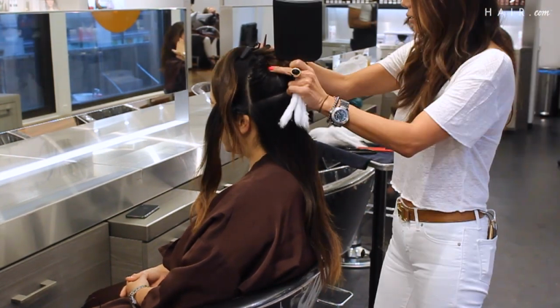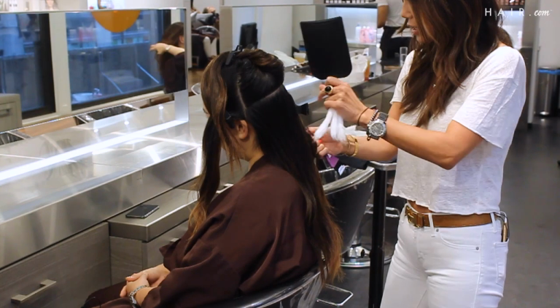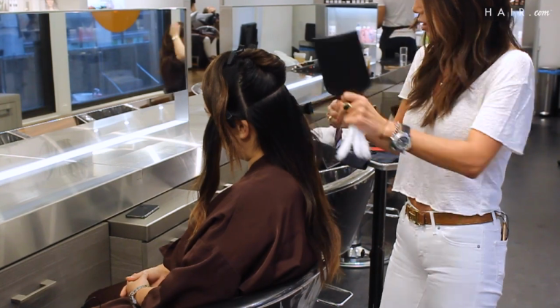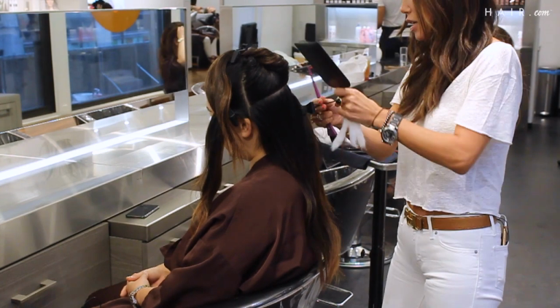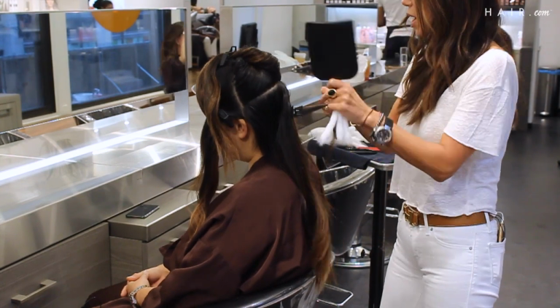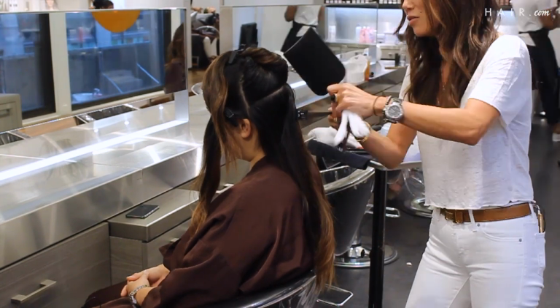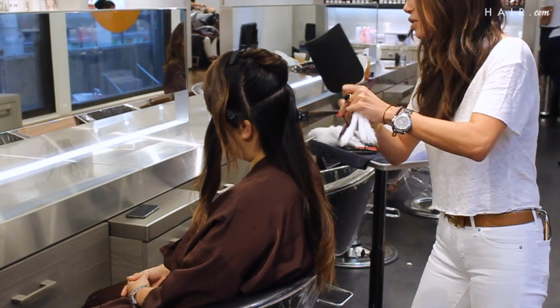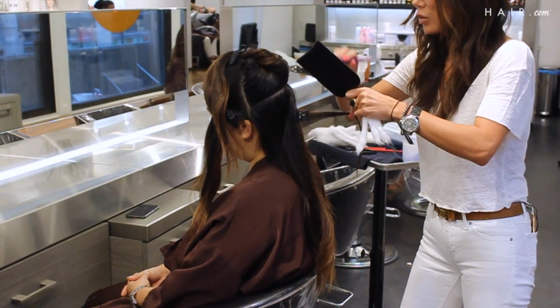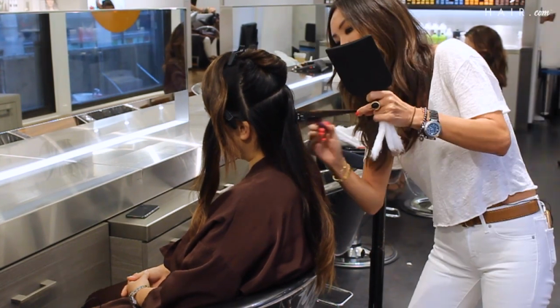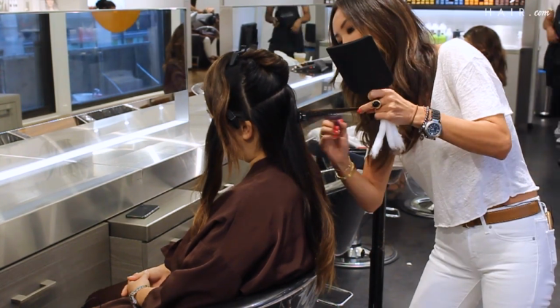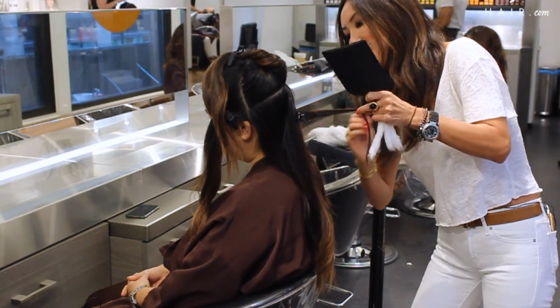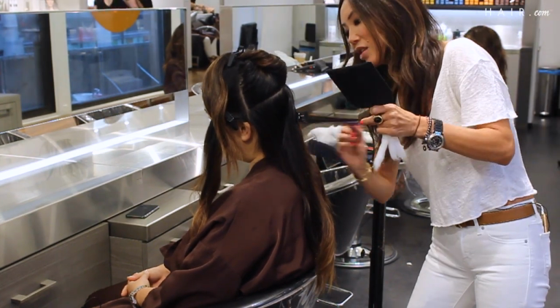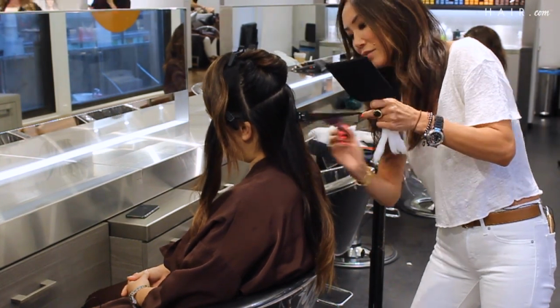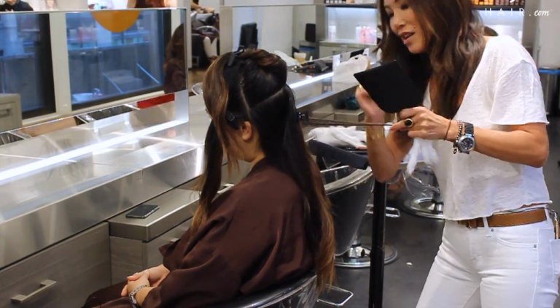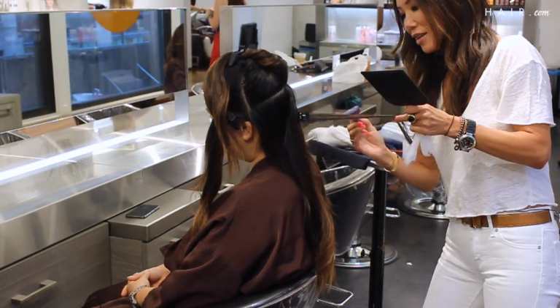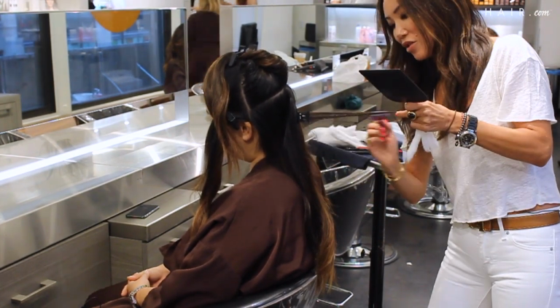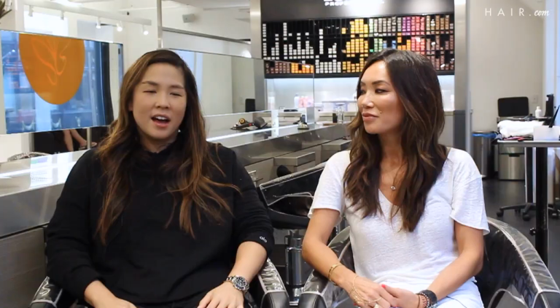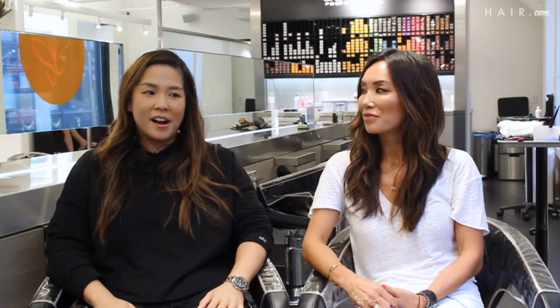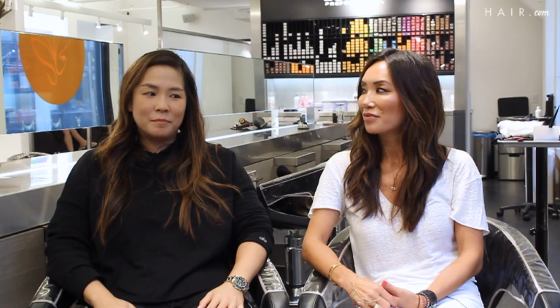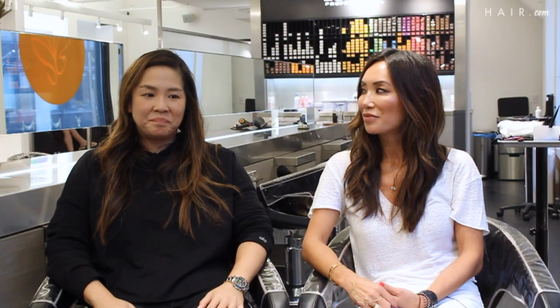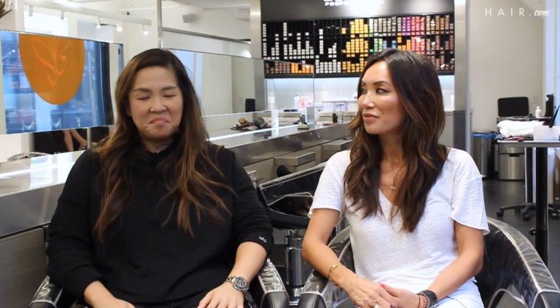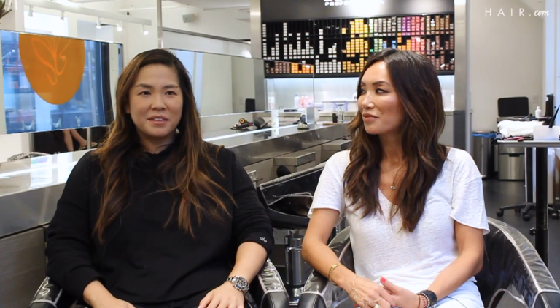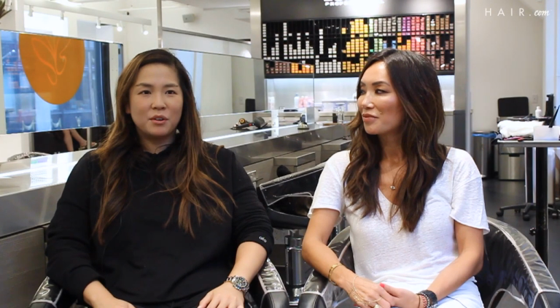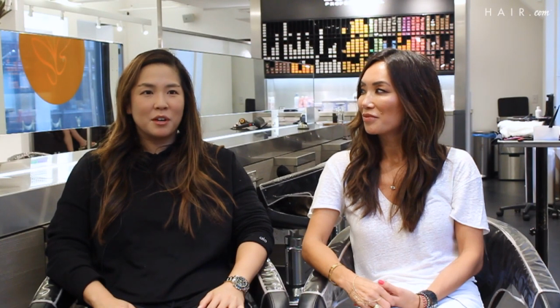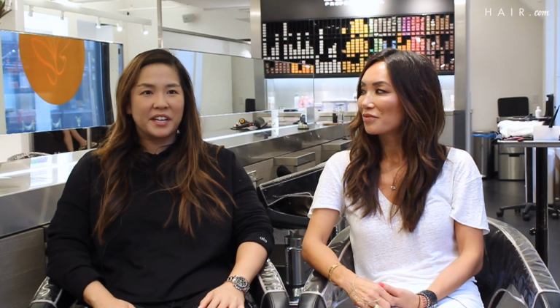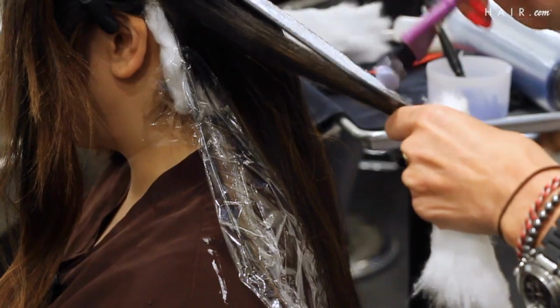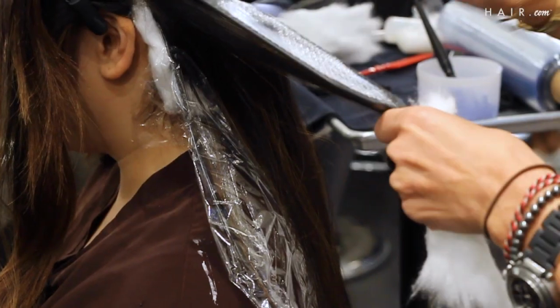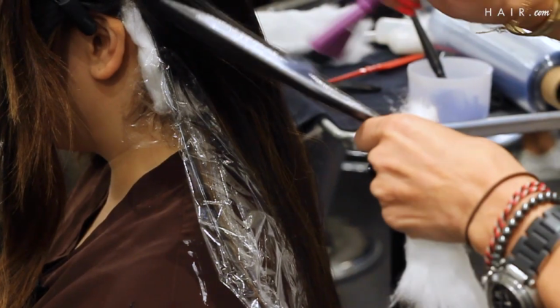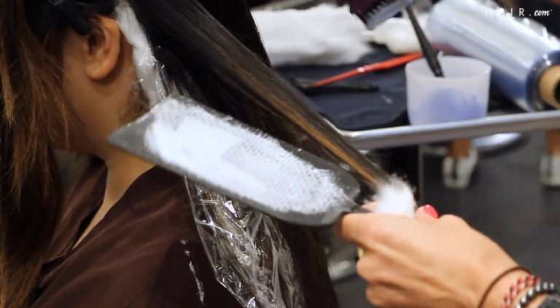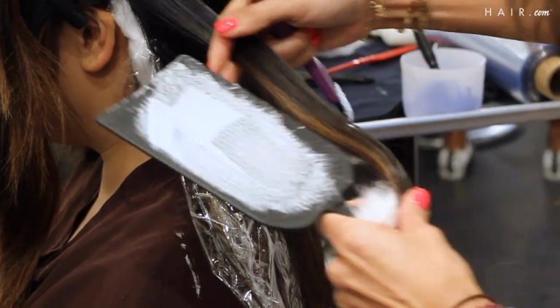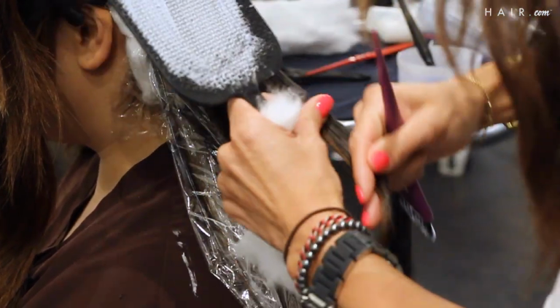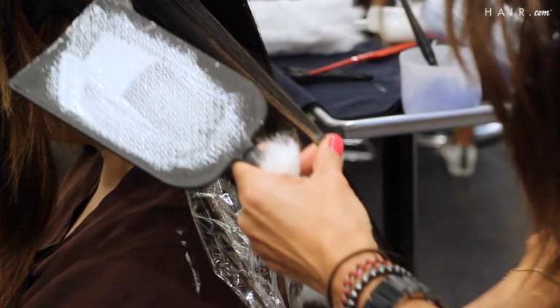Honestly, I just wanted lighter bits since the base layers down, but I'd say overall I'm pretty happy with the process and how my hair feels.